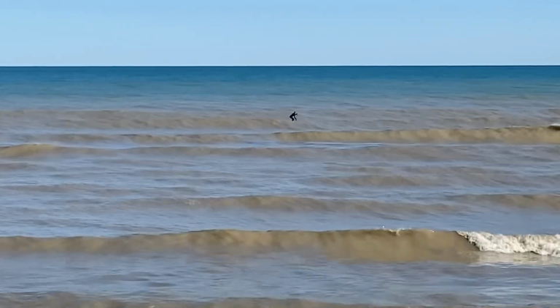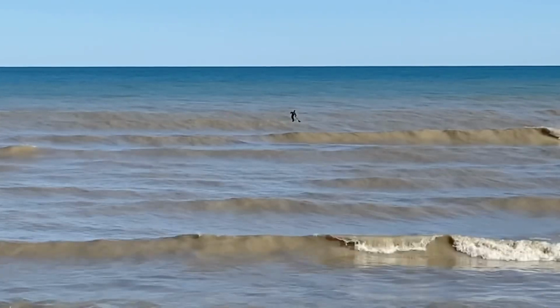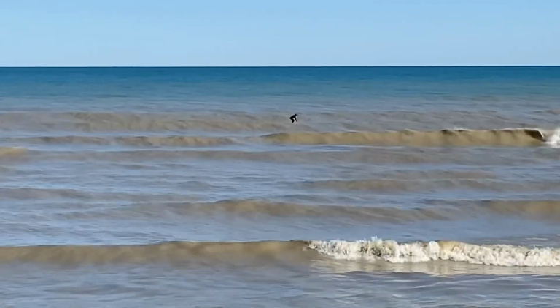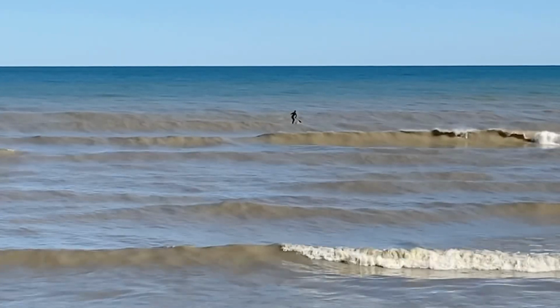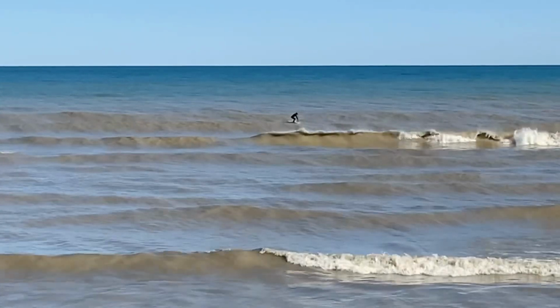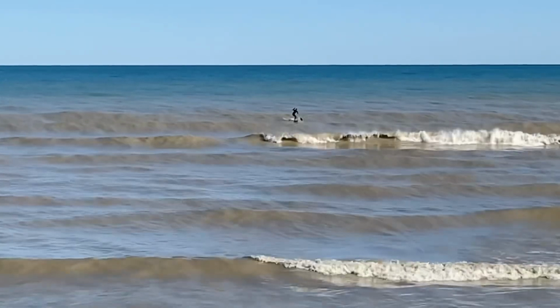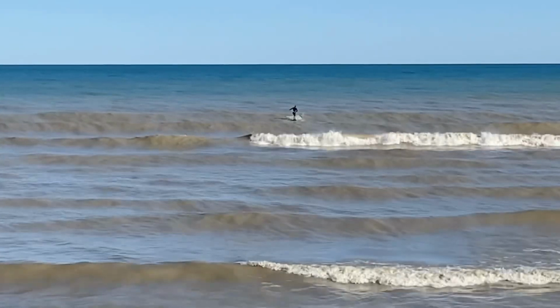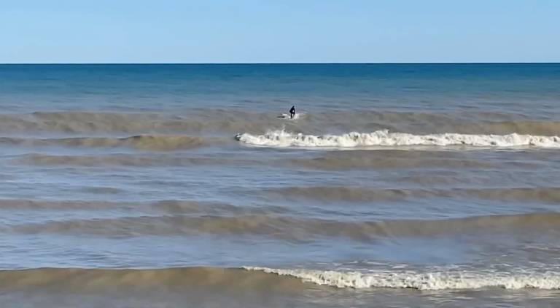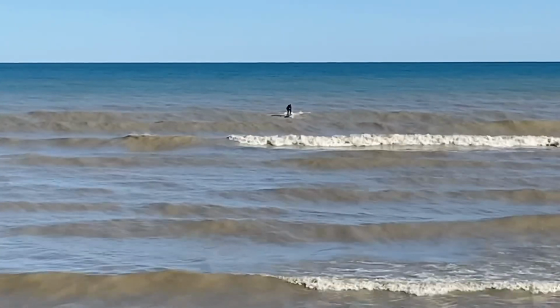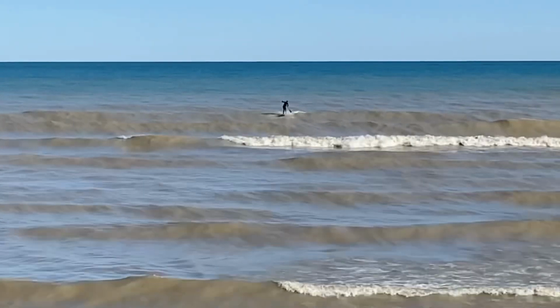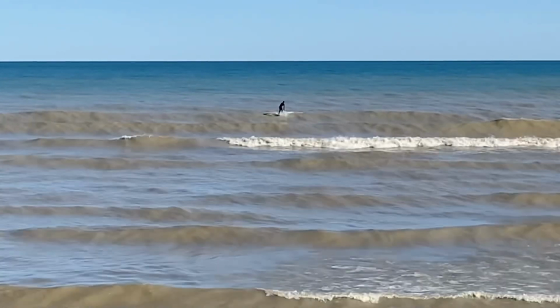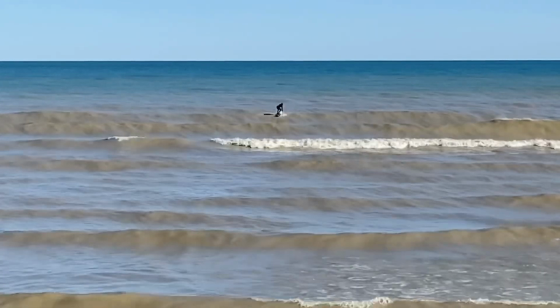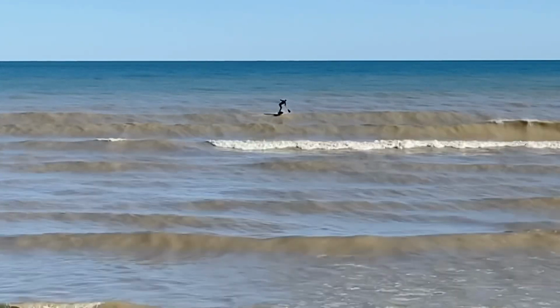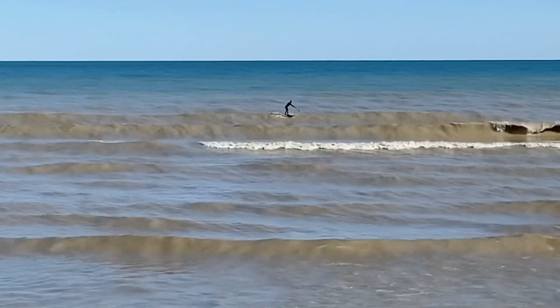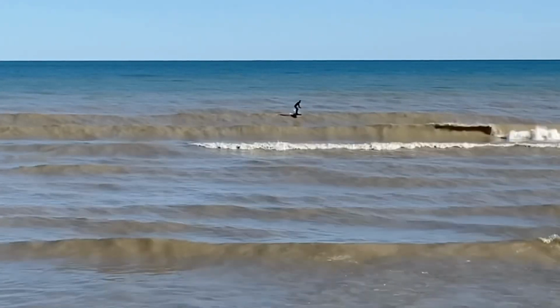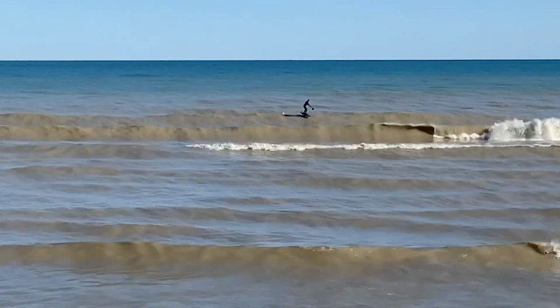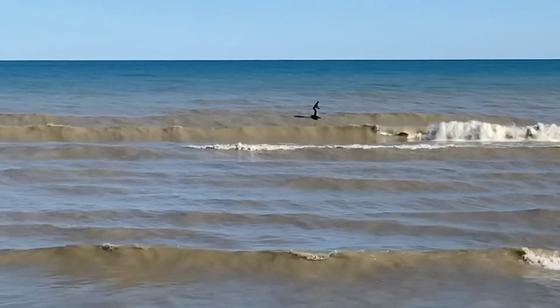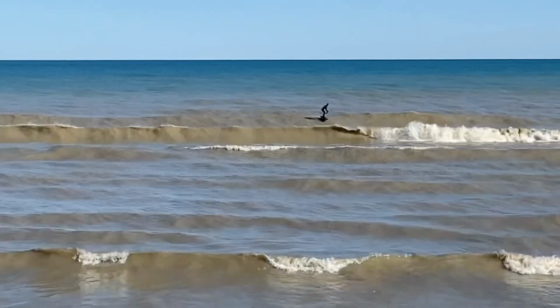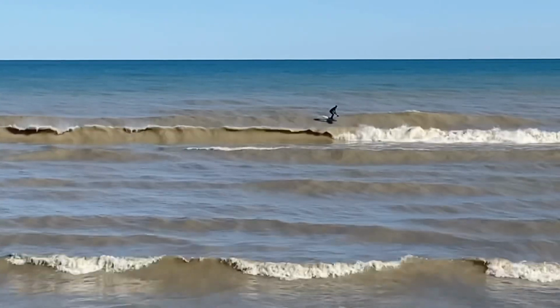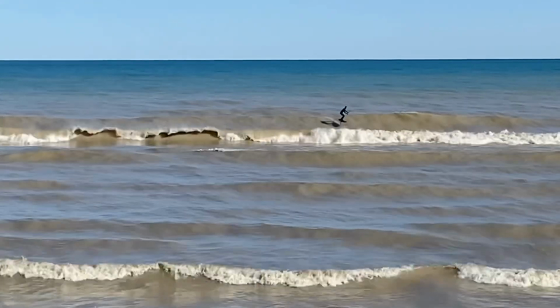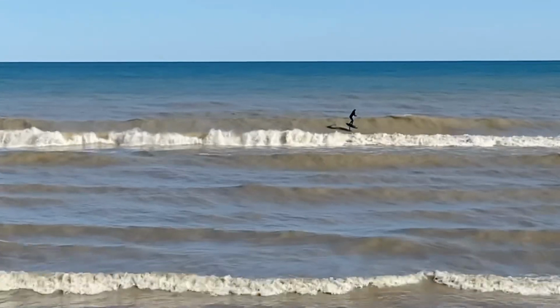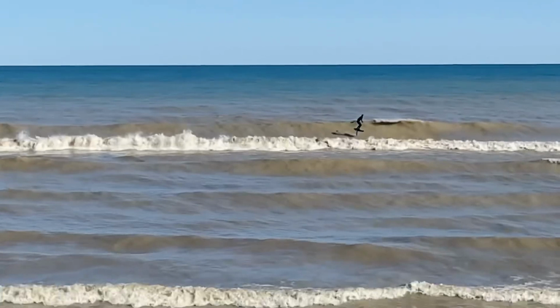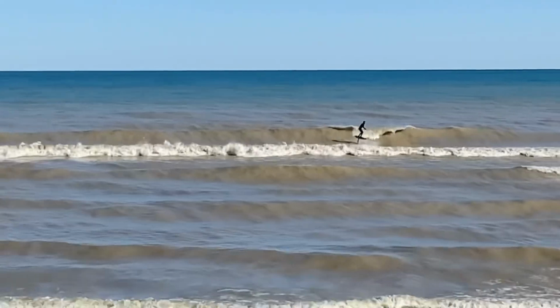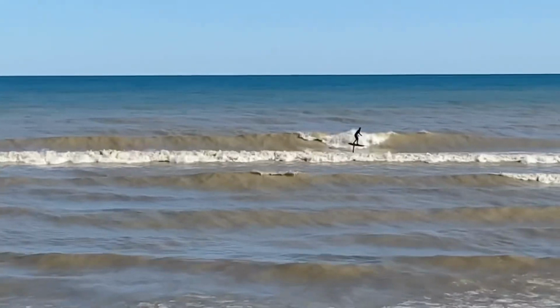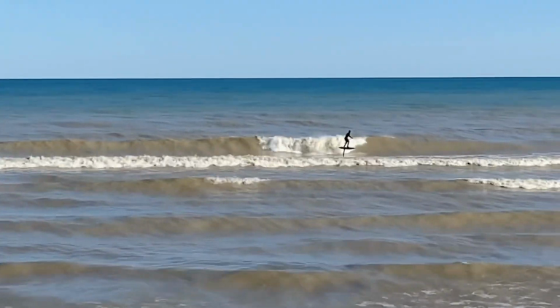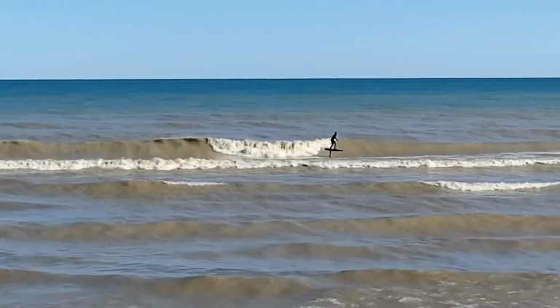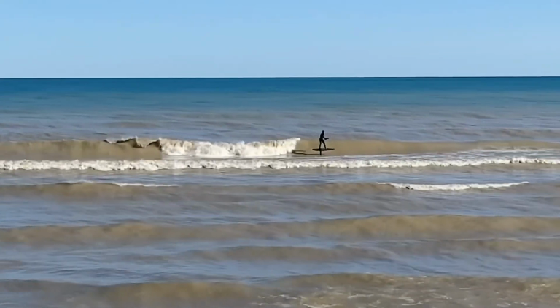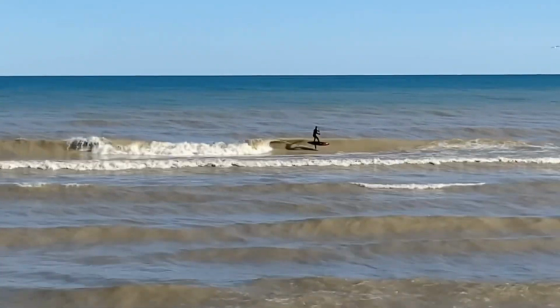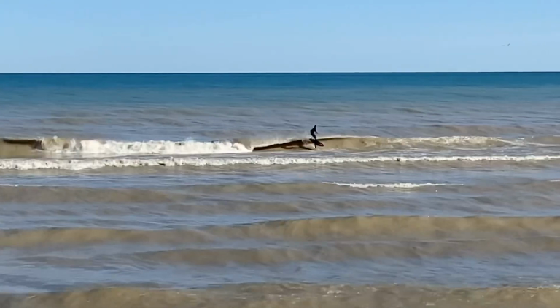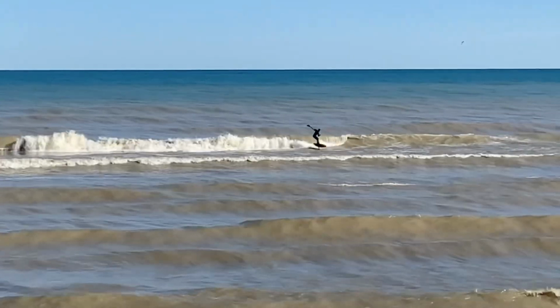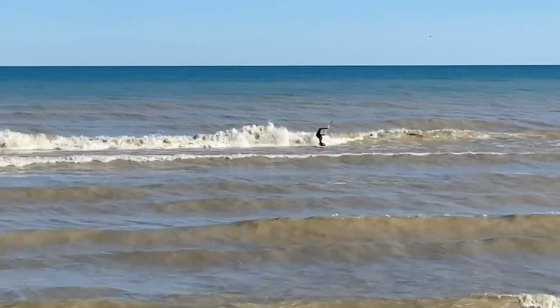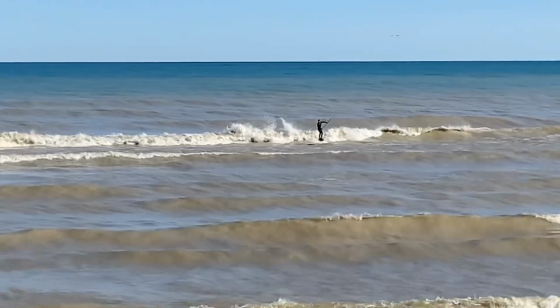Hey guys, I thought I'd try the SUP downwind foil board in shore break. It was pretty tricky. I thought I would paddle out a kilometer or two and catch a big roller and ride it all the way in.